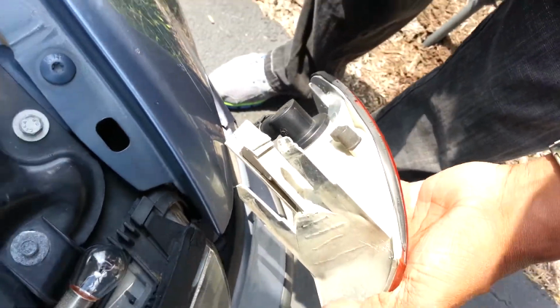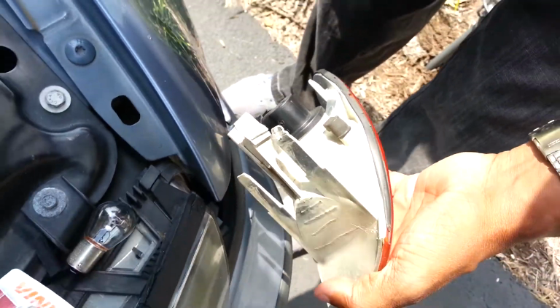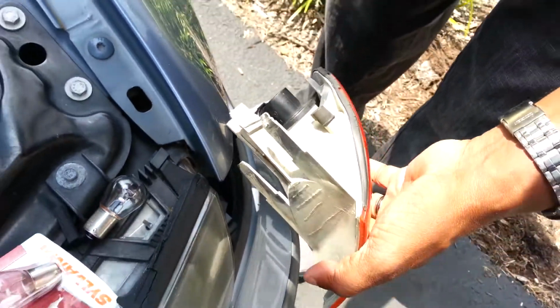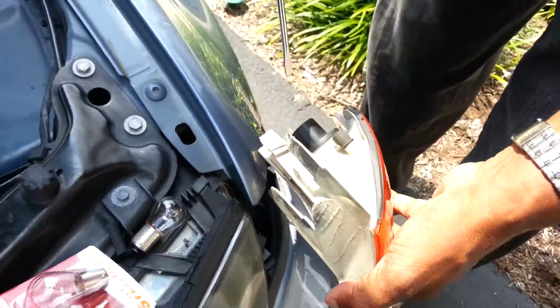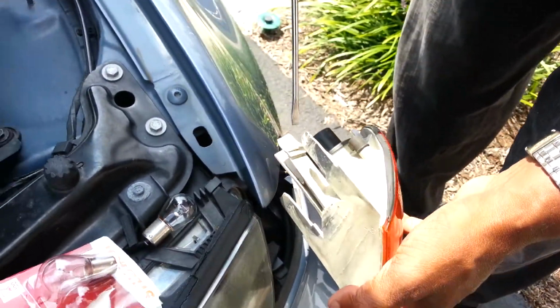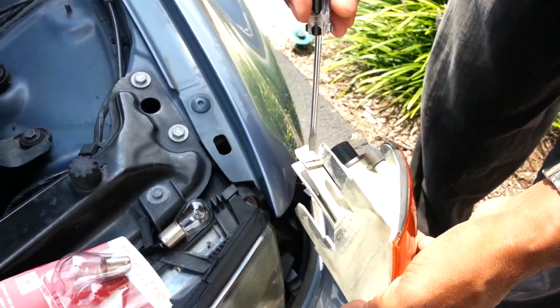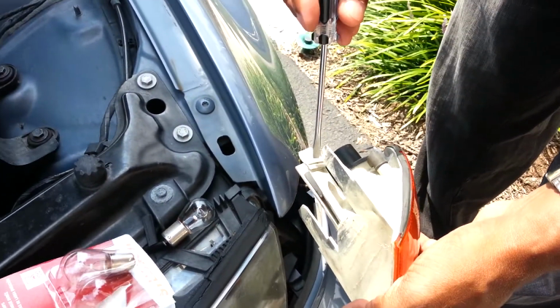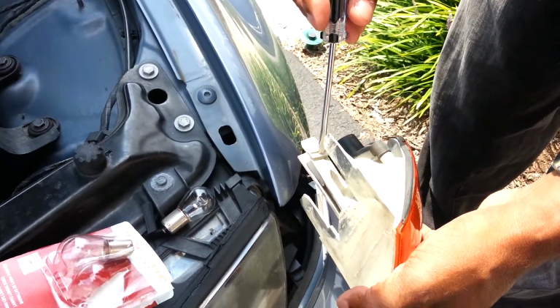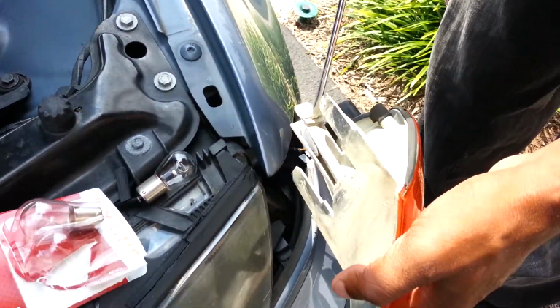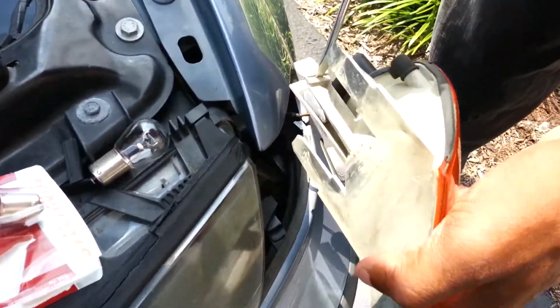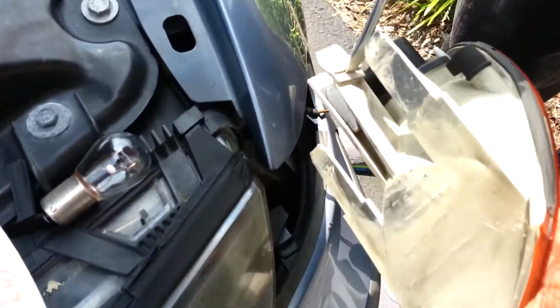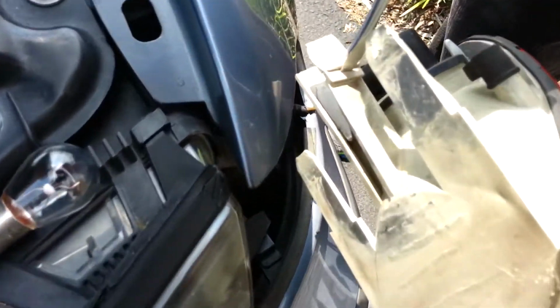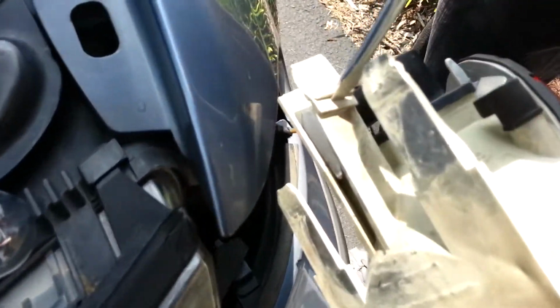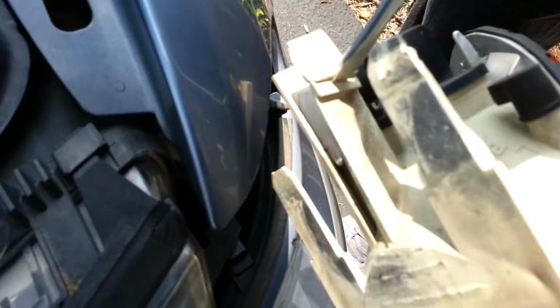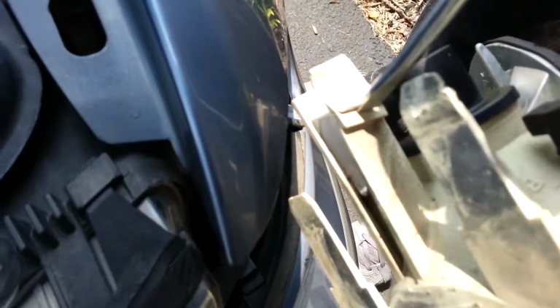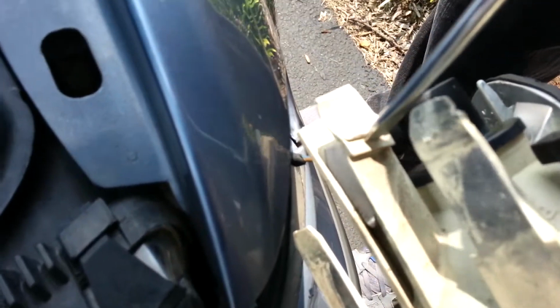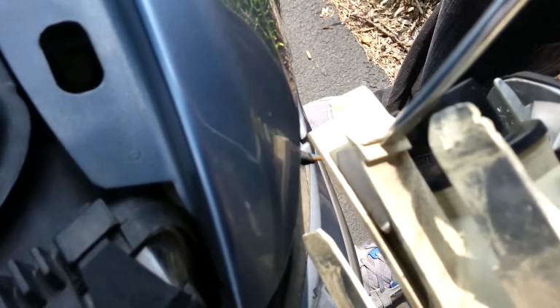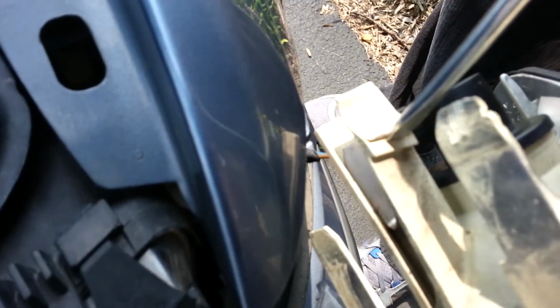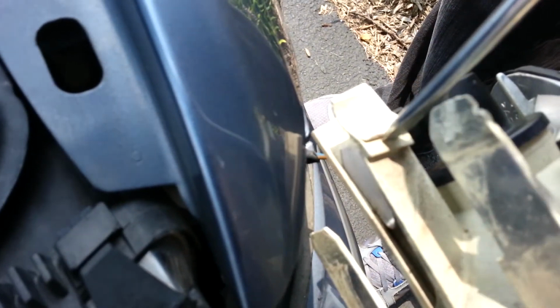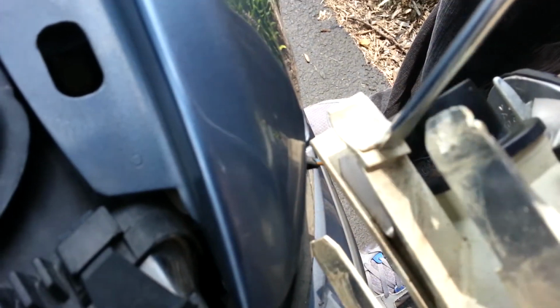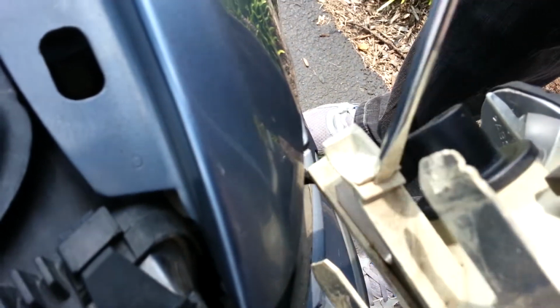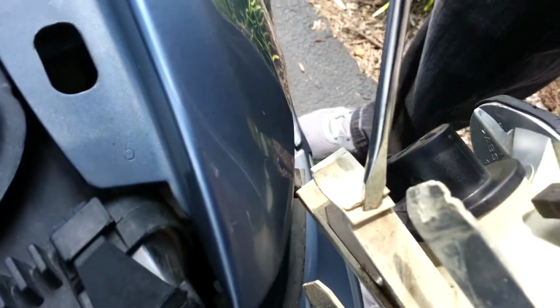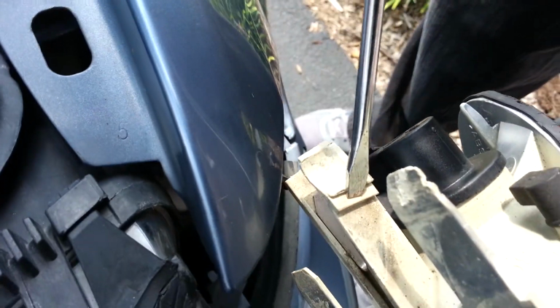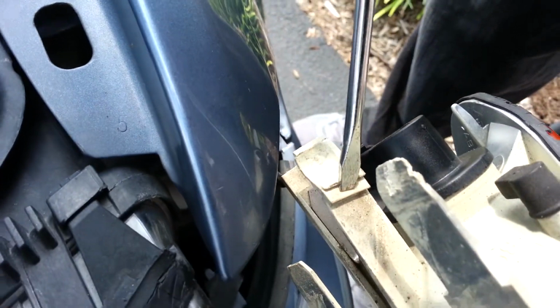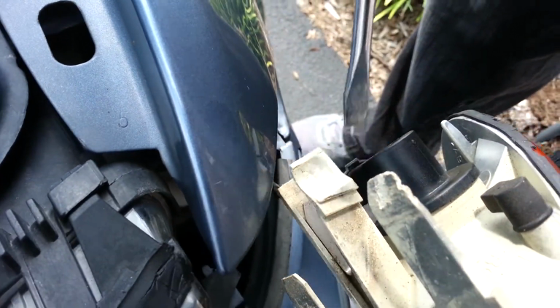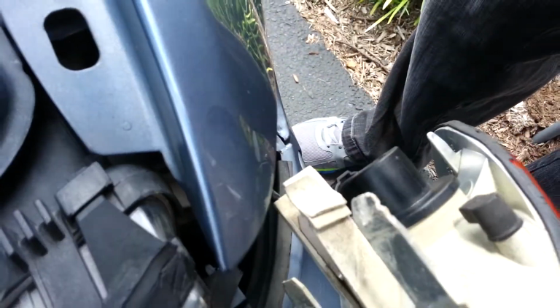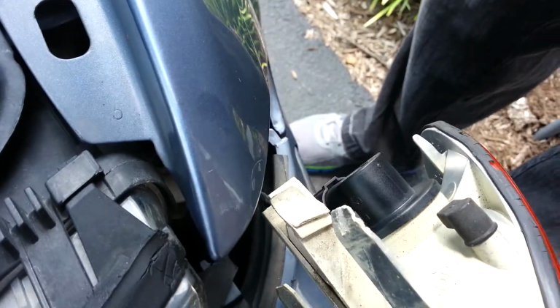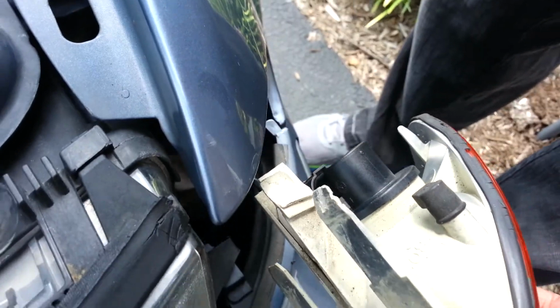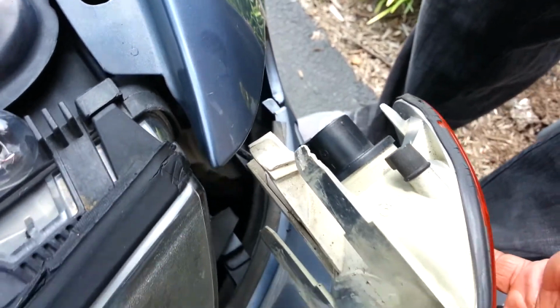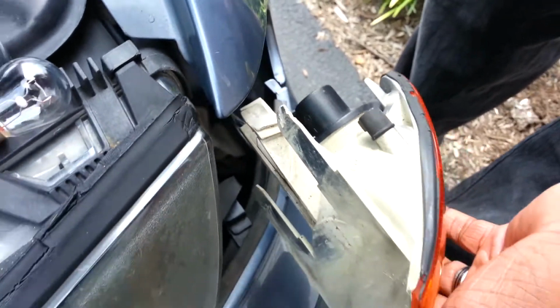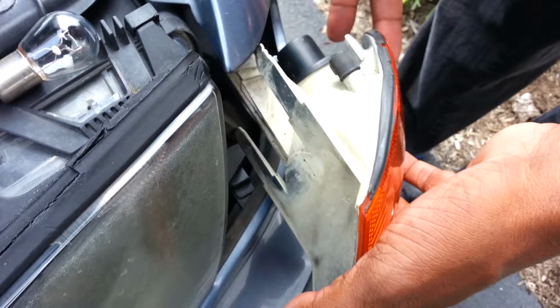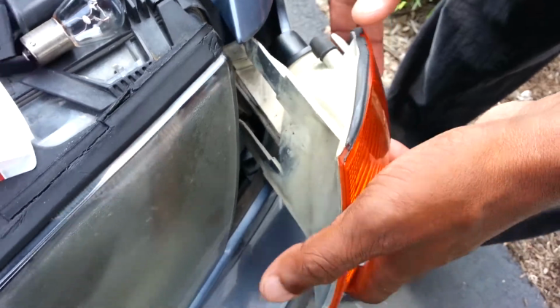When you stick your screwdriver in, you're looking for this place here — this is the little spongy part. You push down on that, and then you just push that forward. The light will pop out on its own.